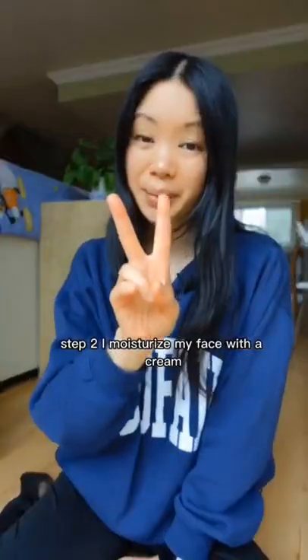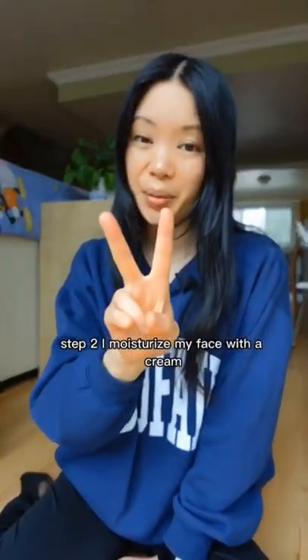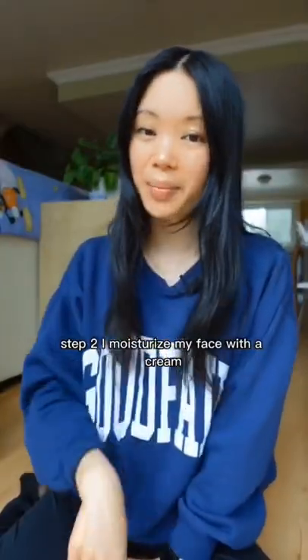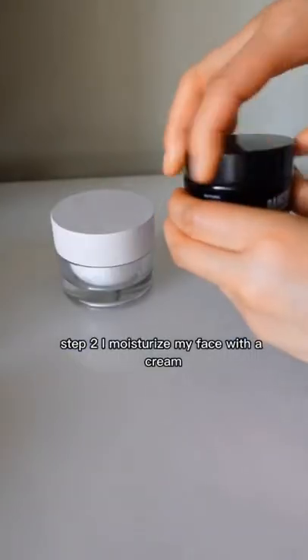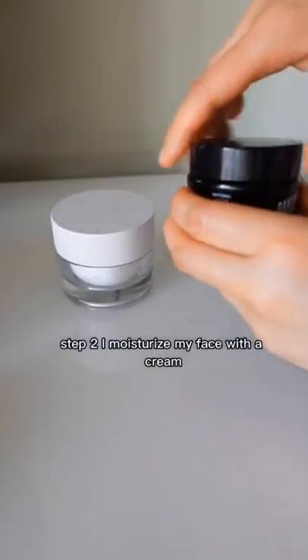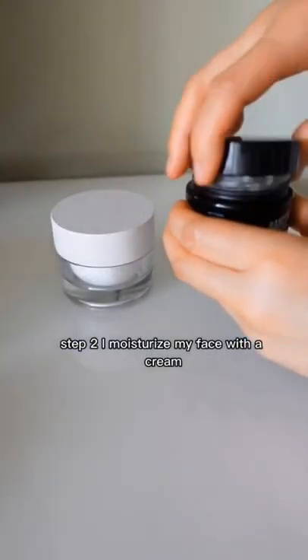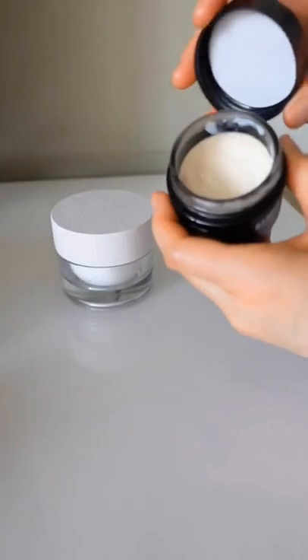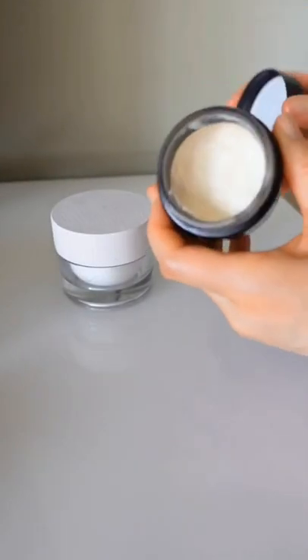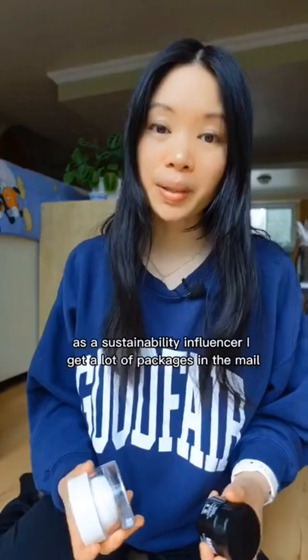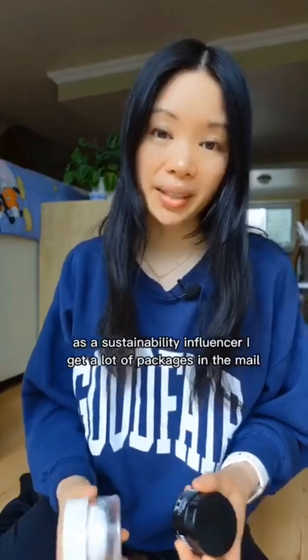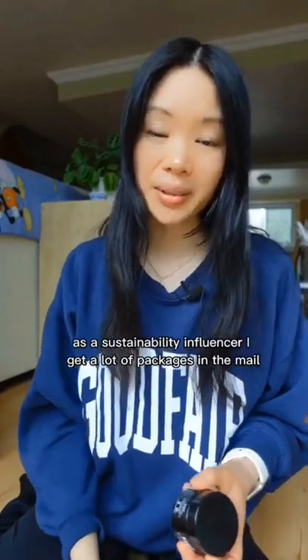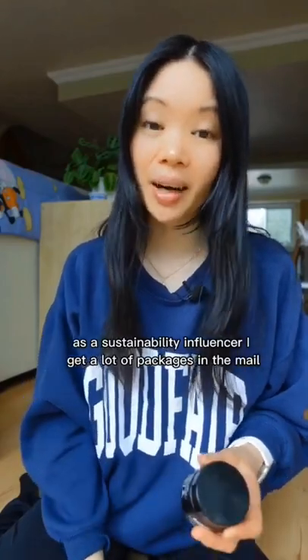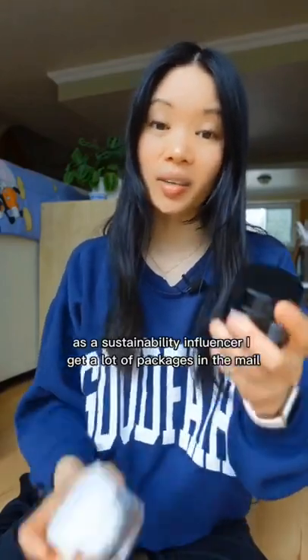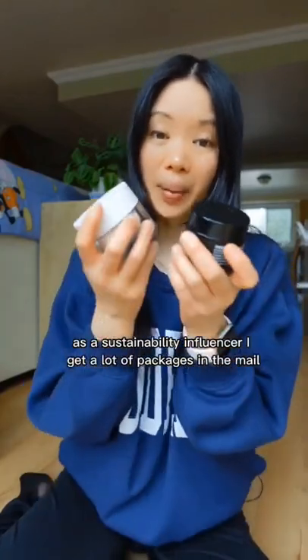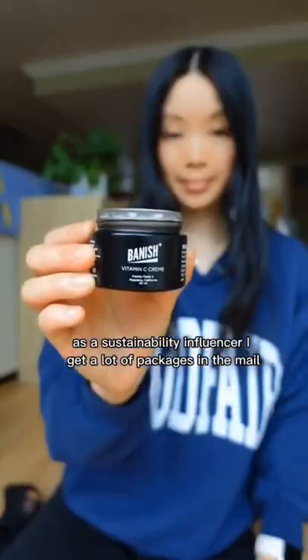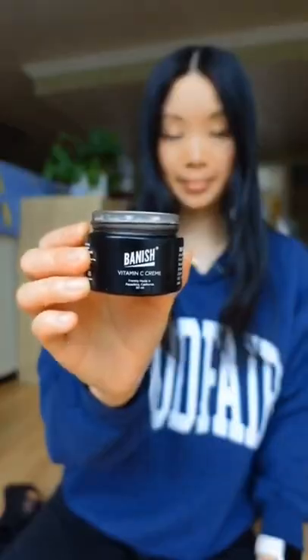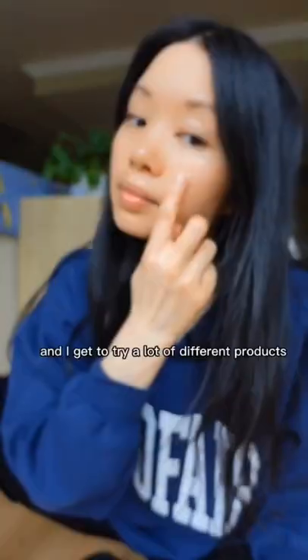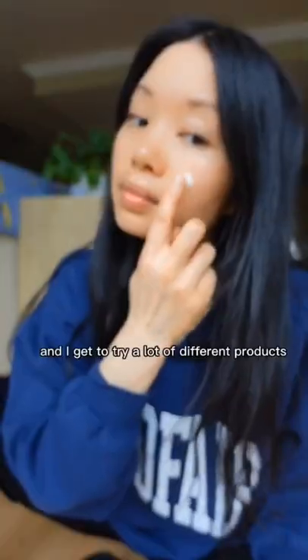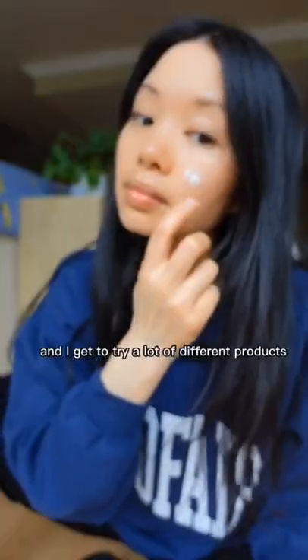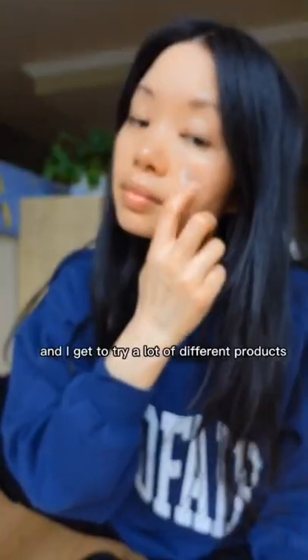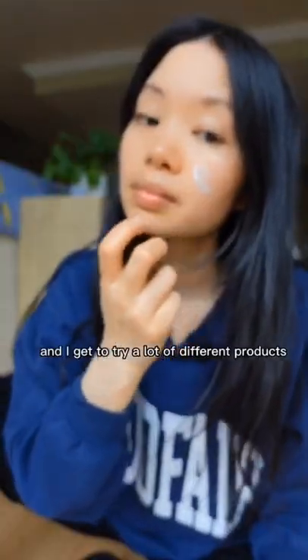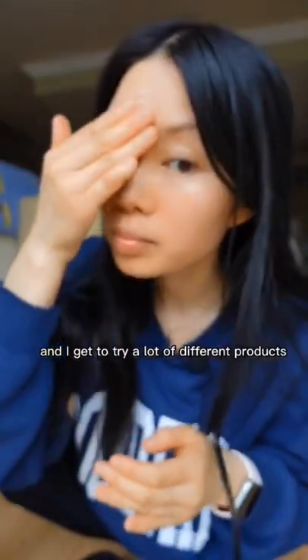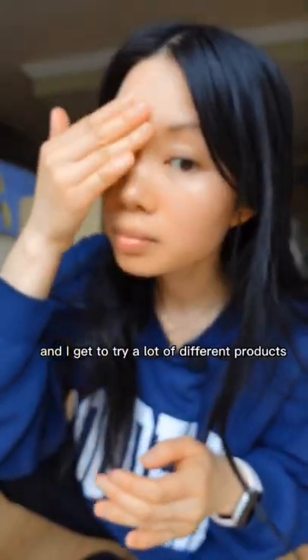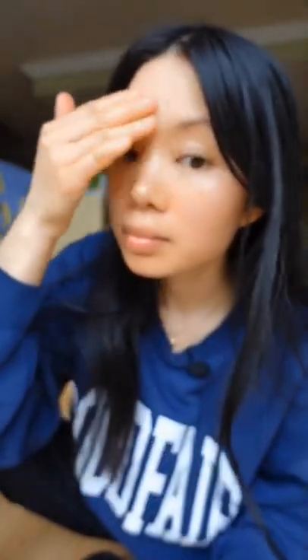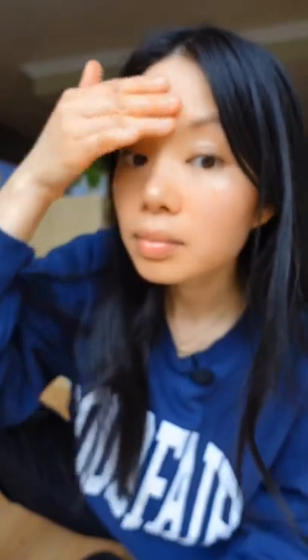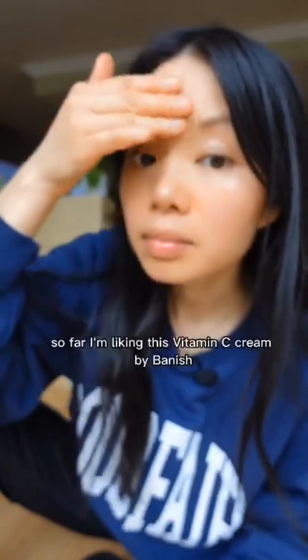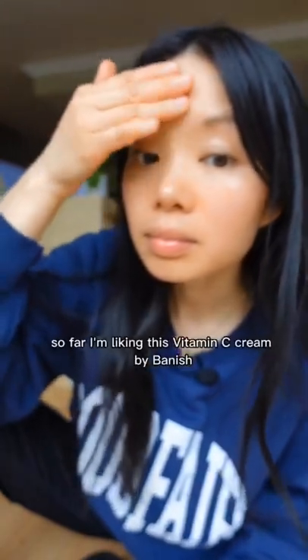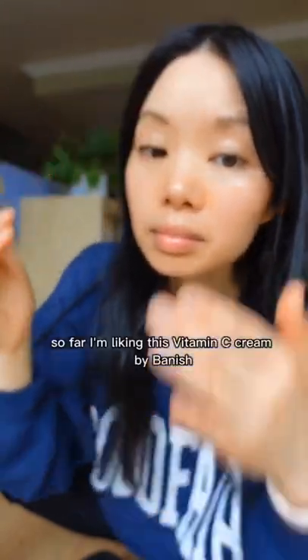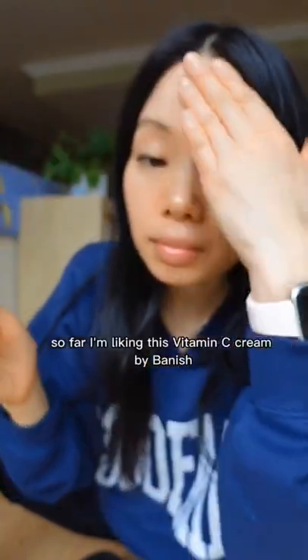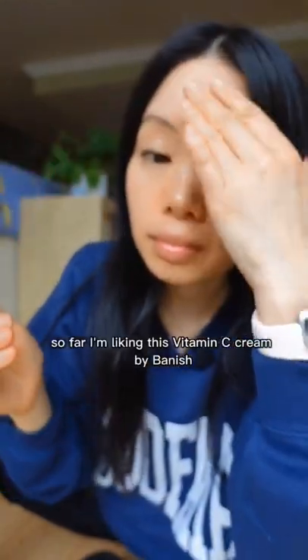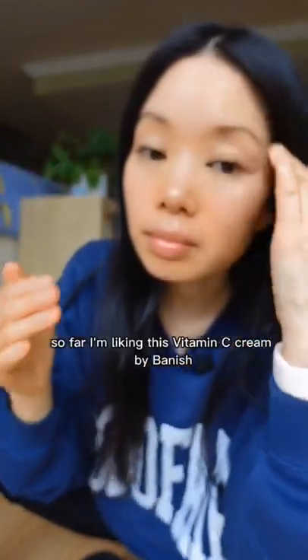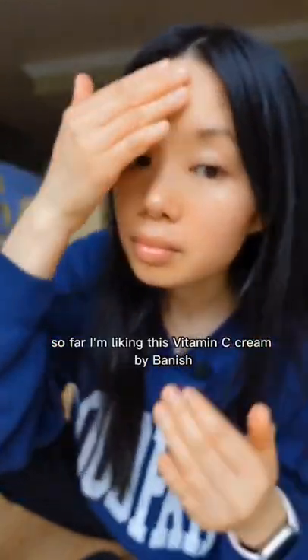Step two, I moisturize my face with a cream. As a sustainability influencer, I get a lot of packages in the mail and I get to try a lot of different products. So far, I'm liking this vitamin C cream by Banish.